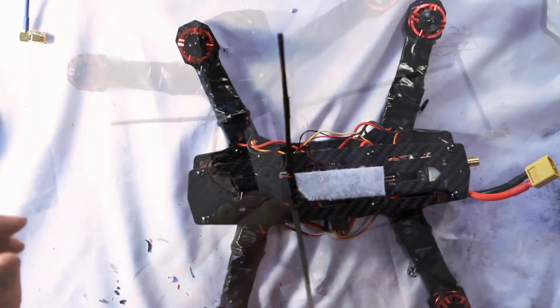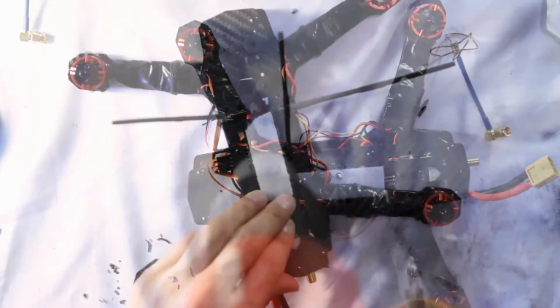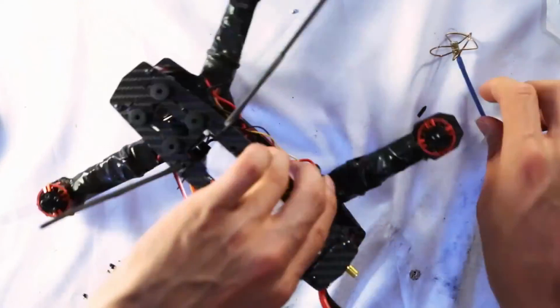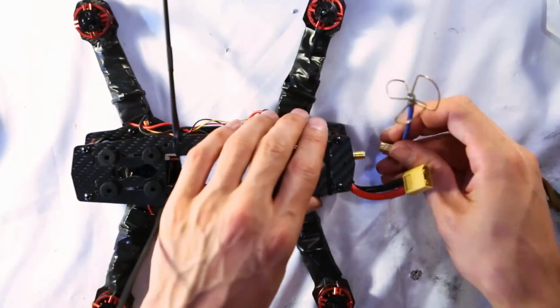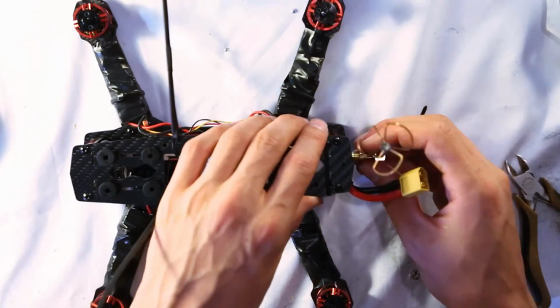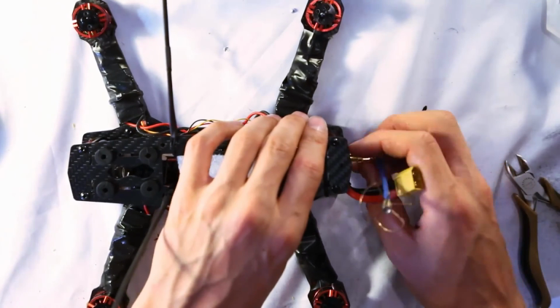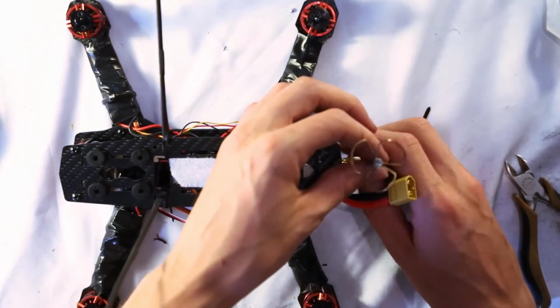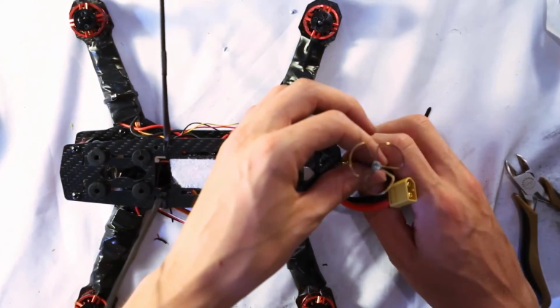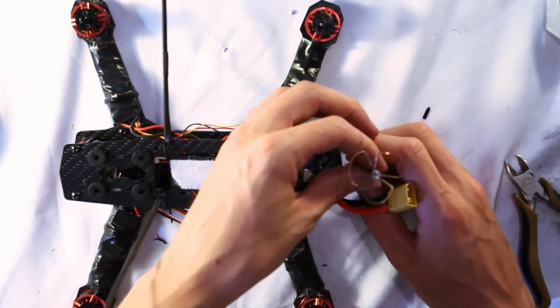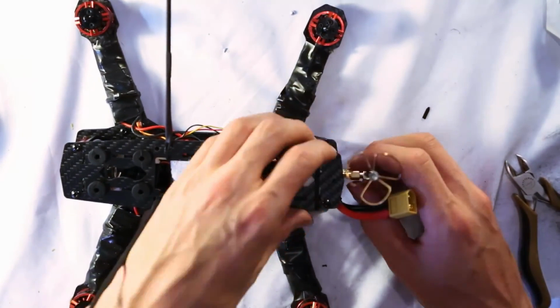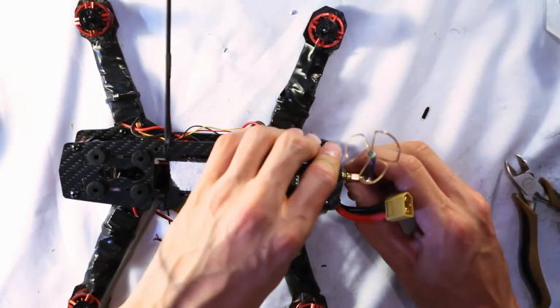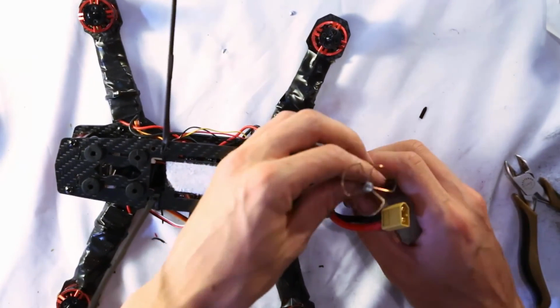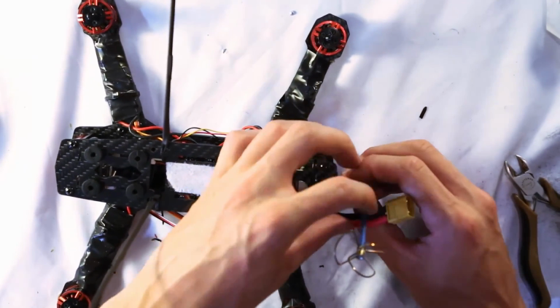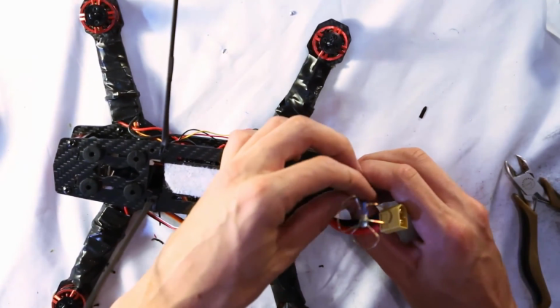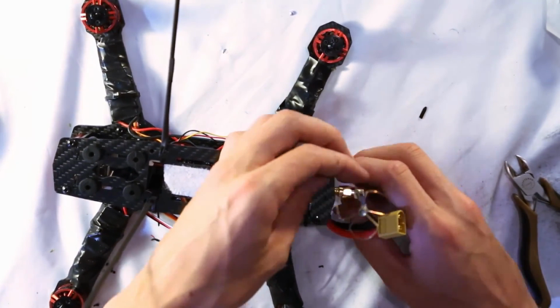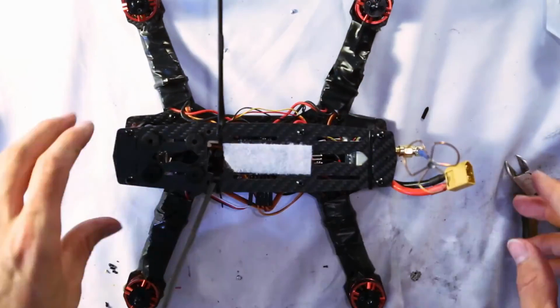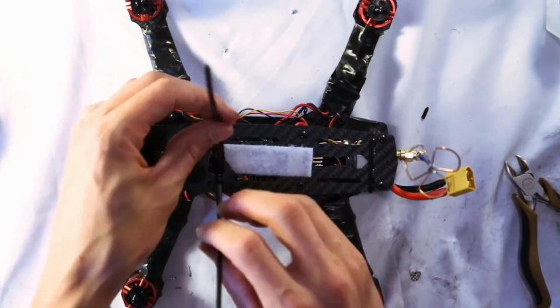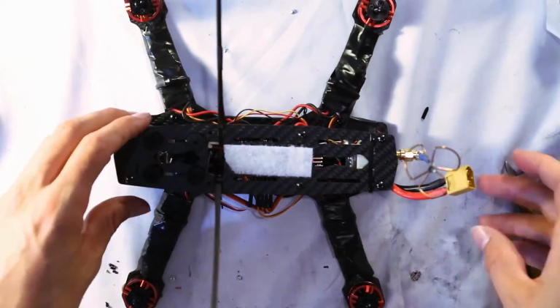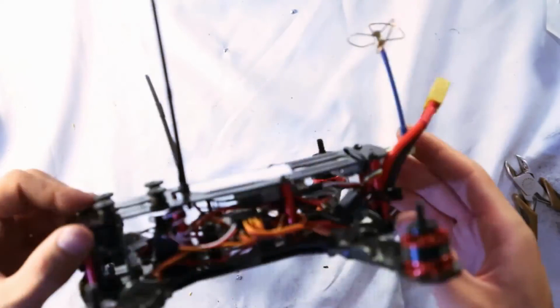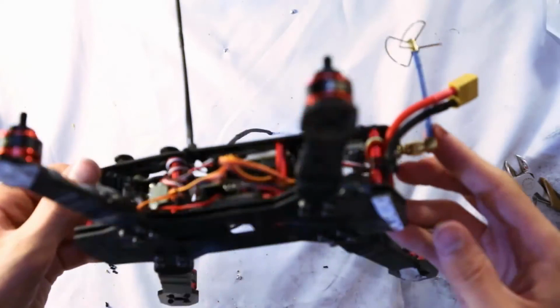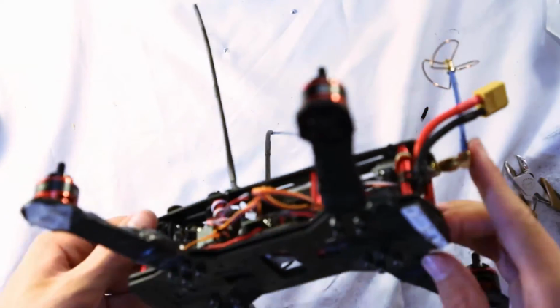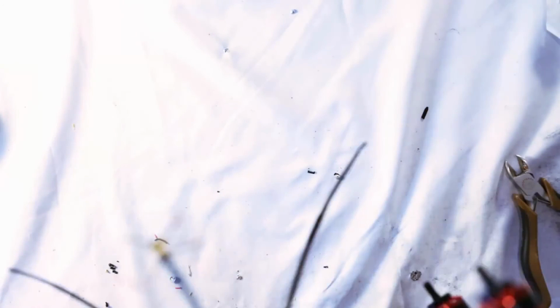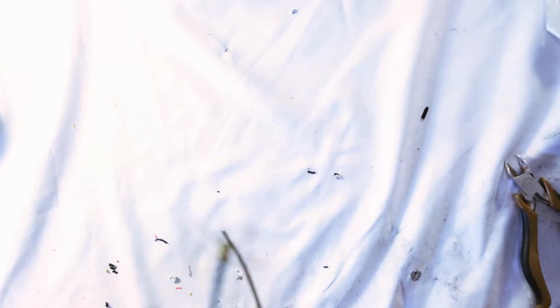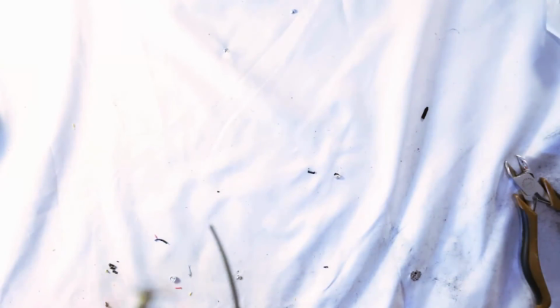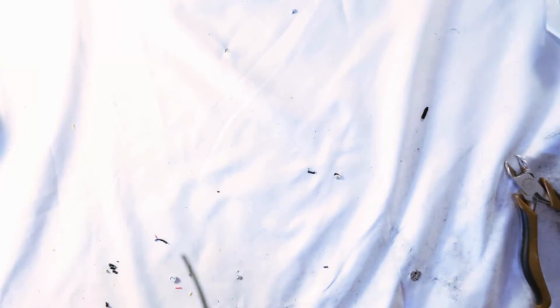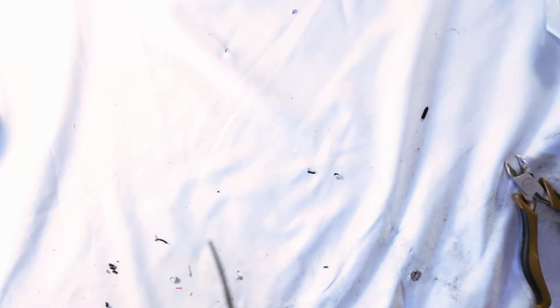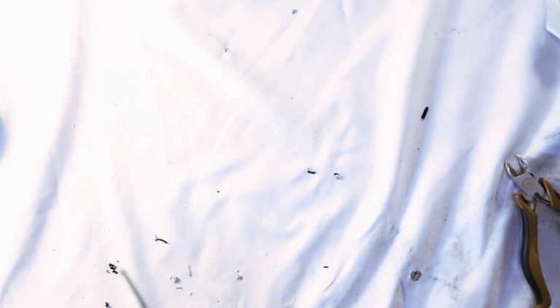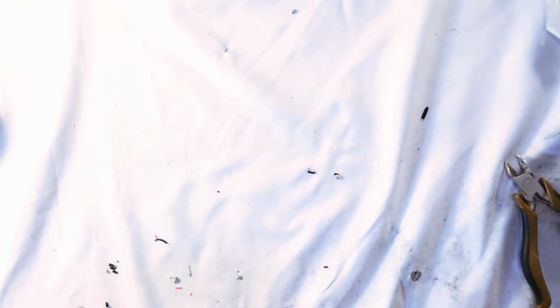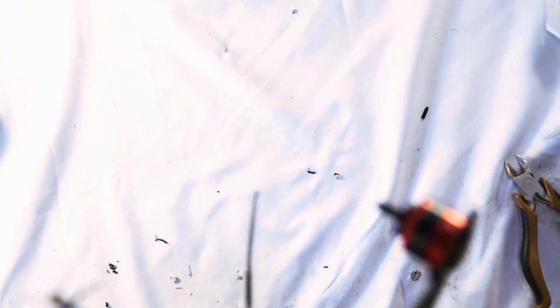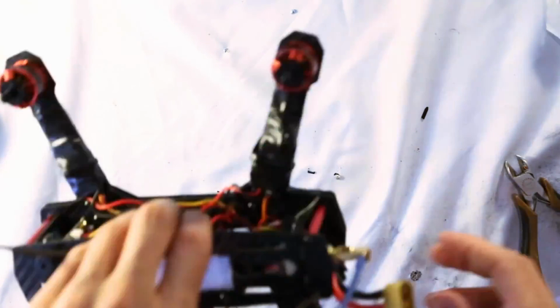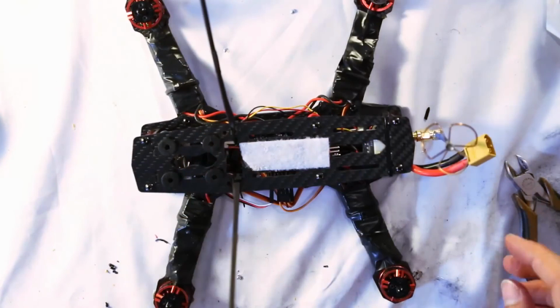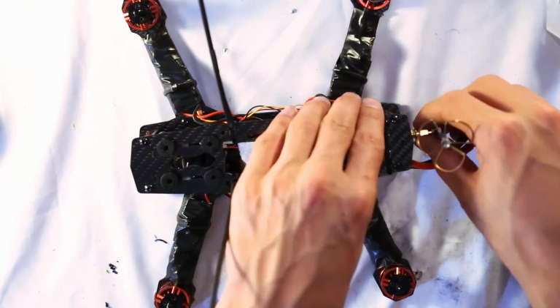Now that everything is put back together, put the top plate on, screw it in, screw in the antenna for the video transmitter, and we are good to go — that's it, we're done.